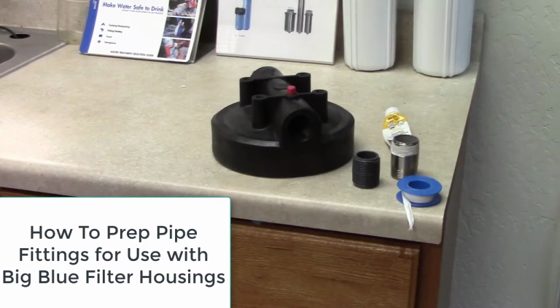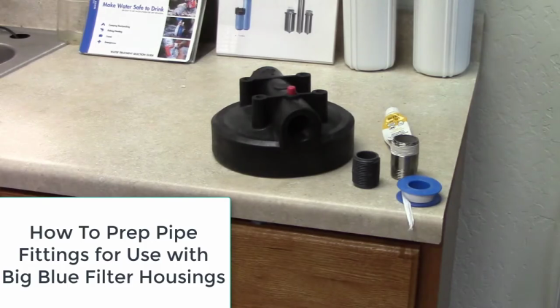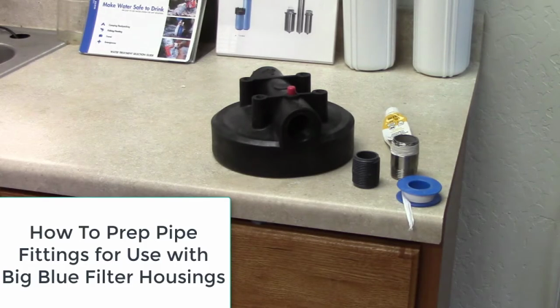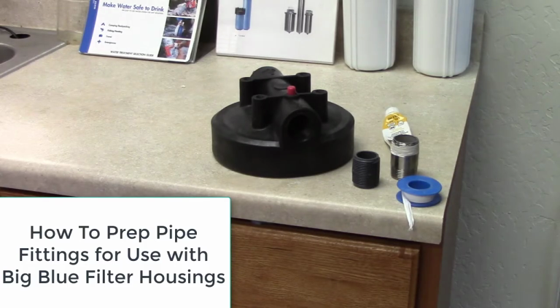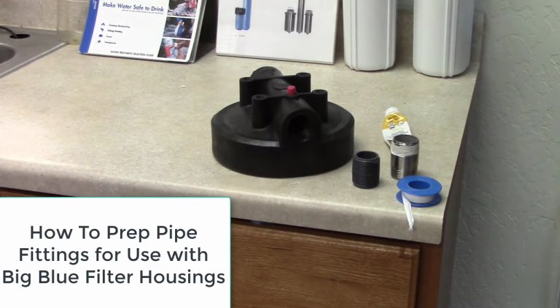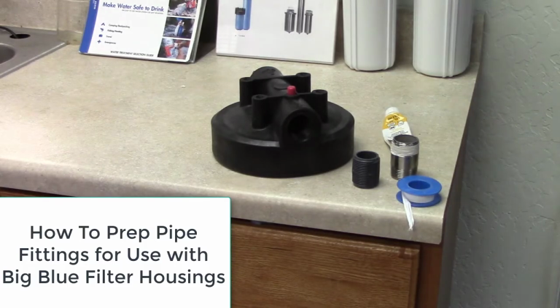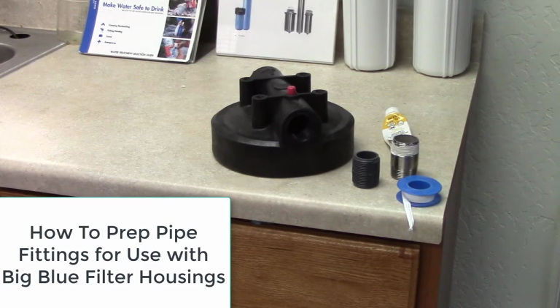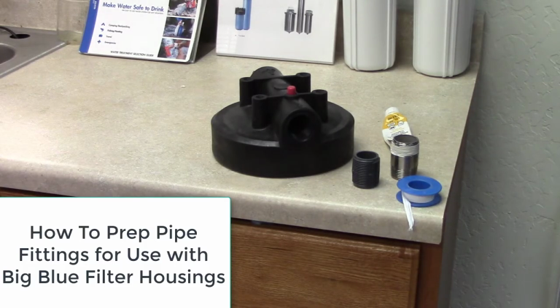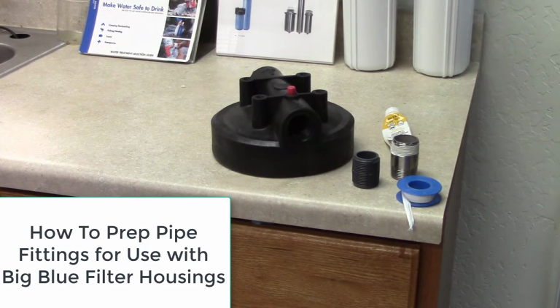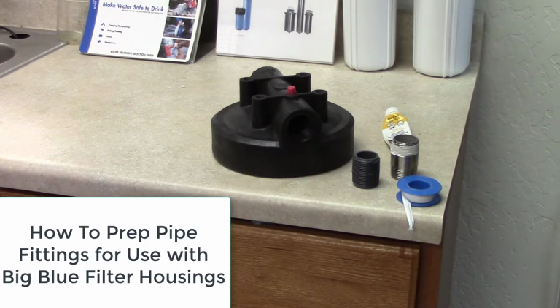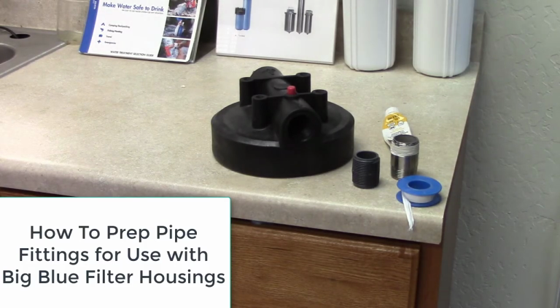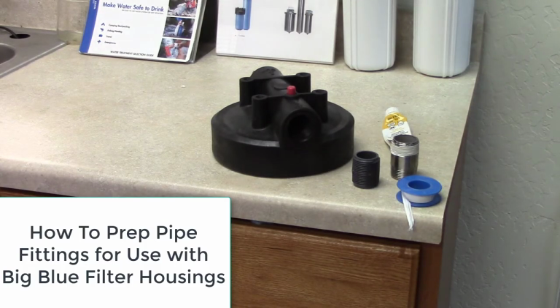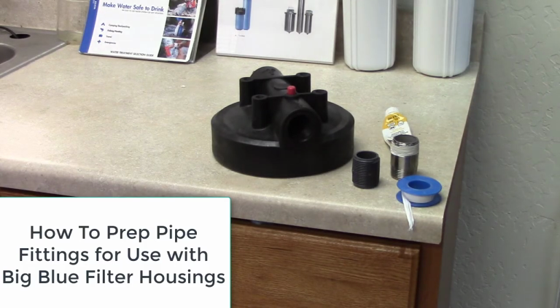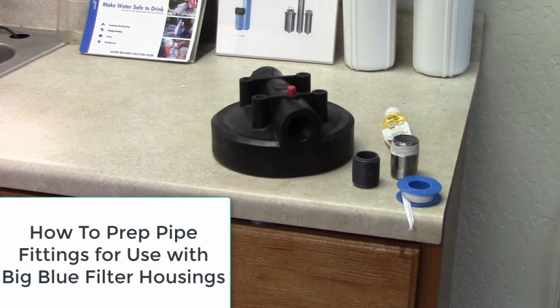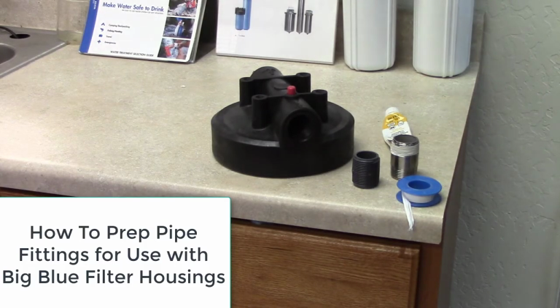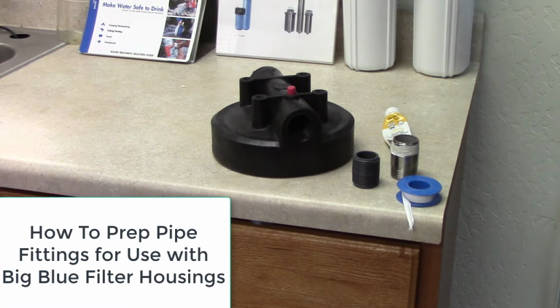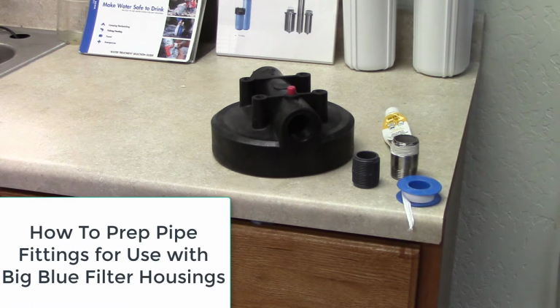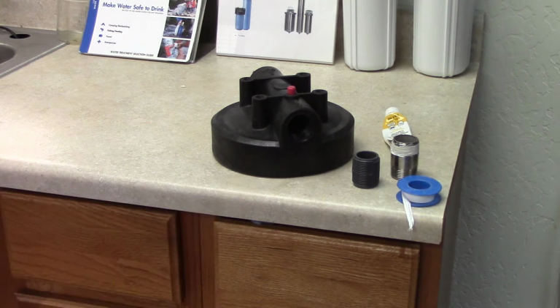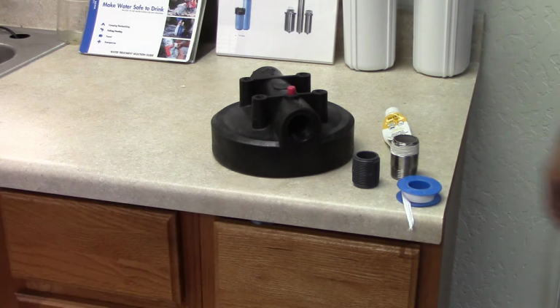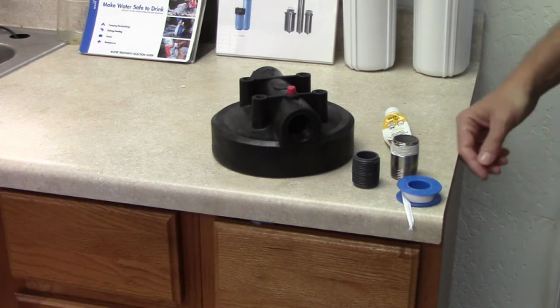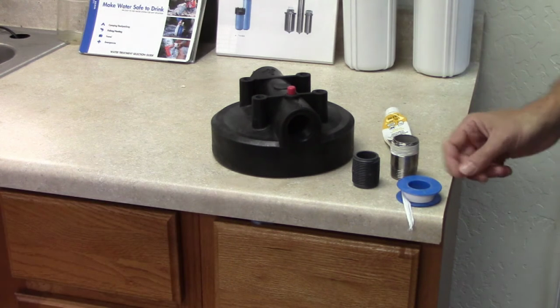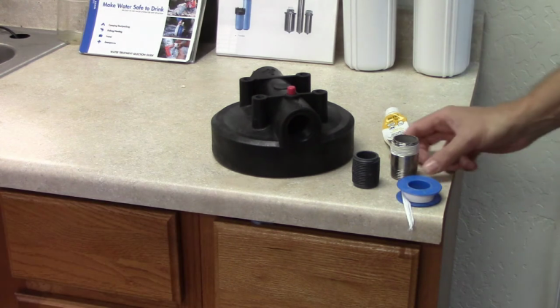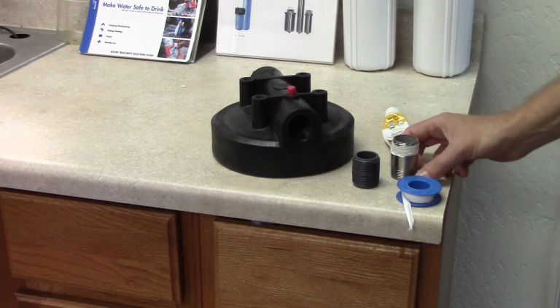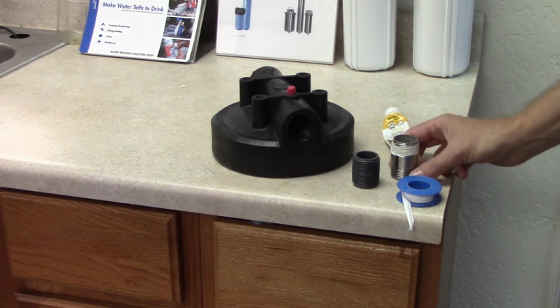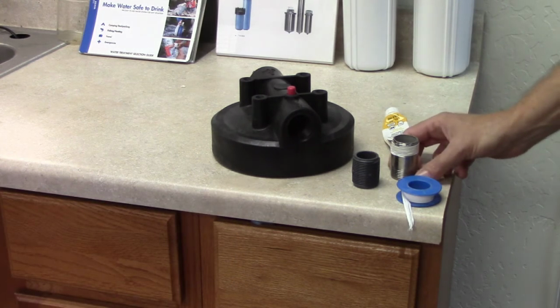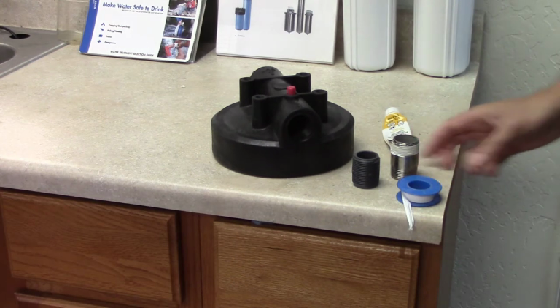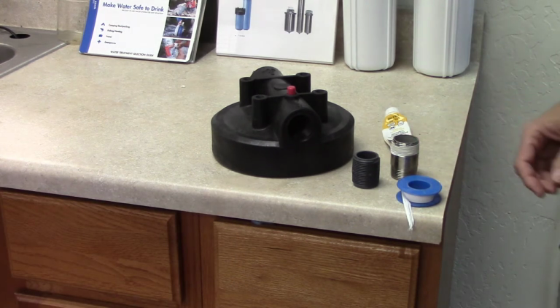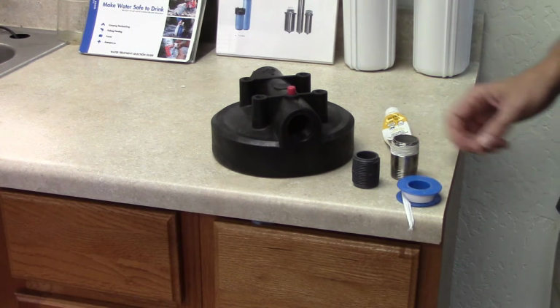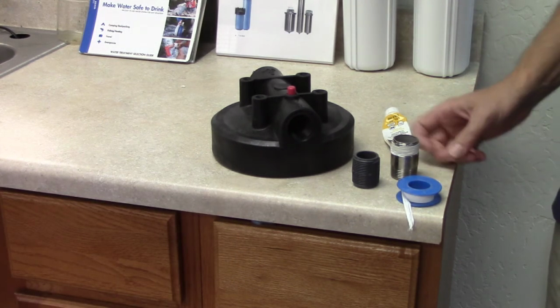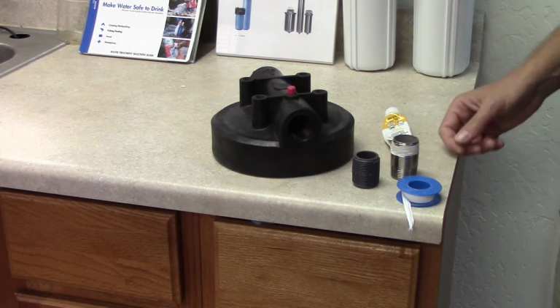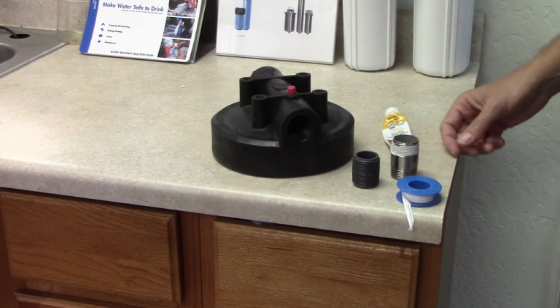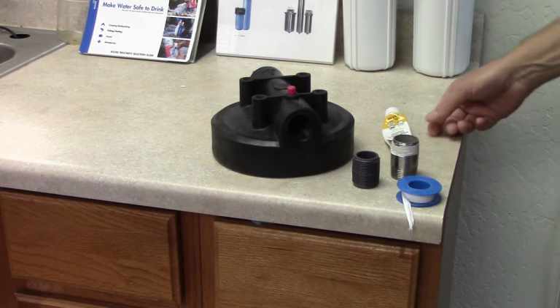Howdy folks, got another quick Clean Water Store instructional video for you. Today we're basically showing you how to screw a couple of common fittings together.